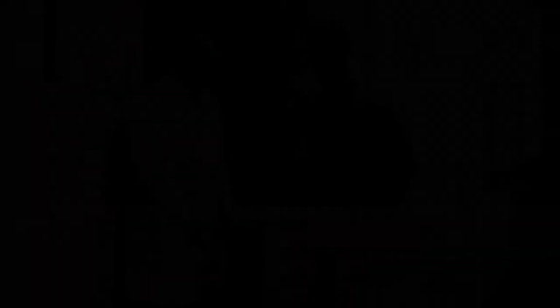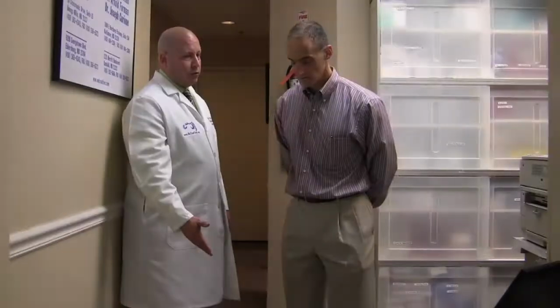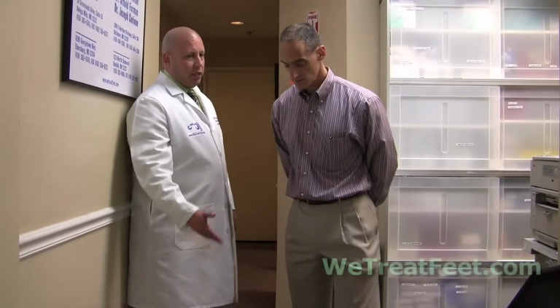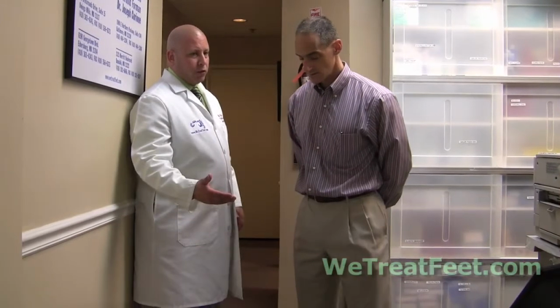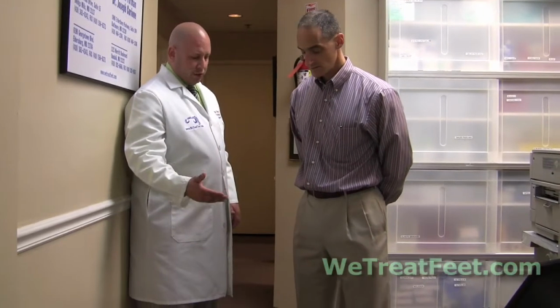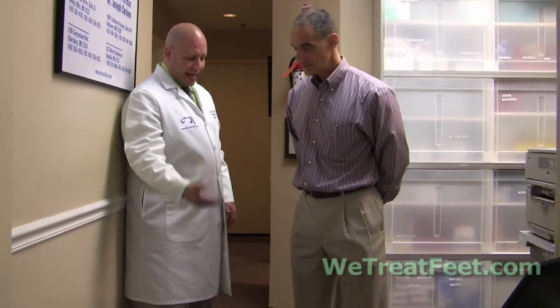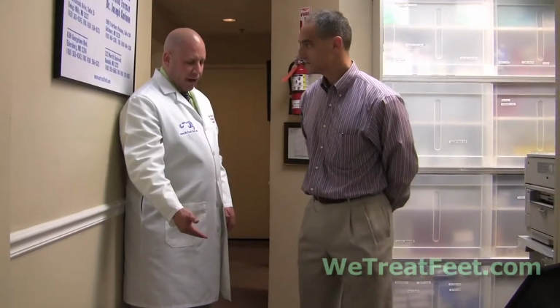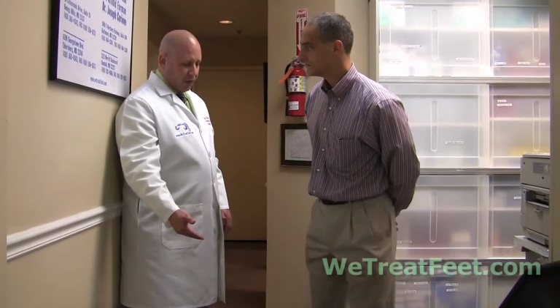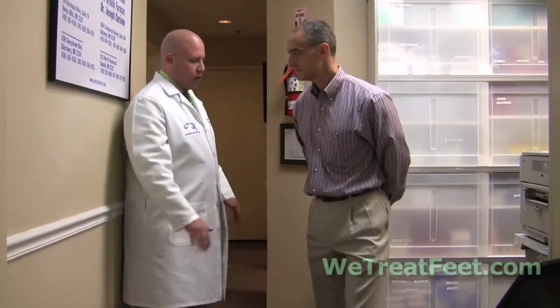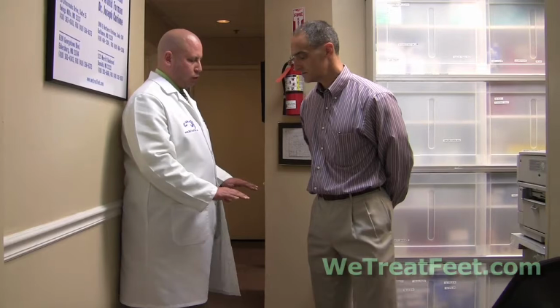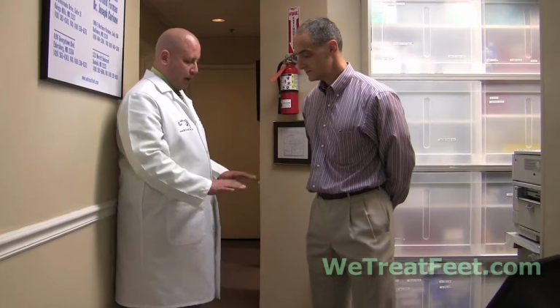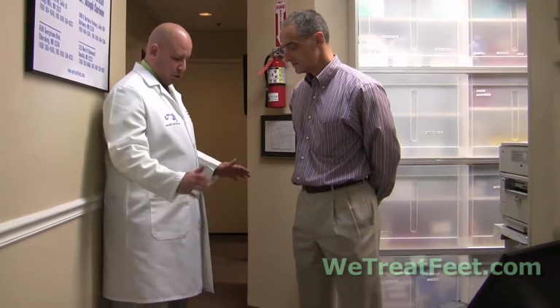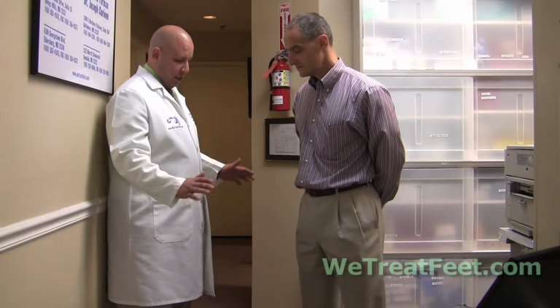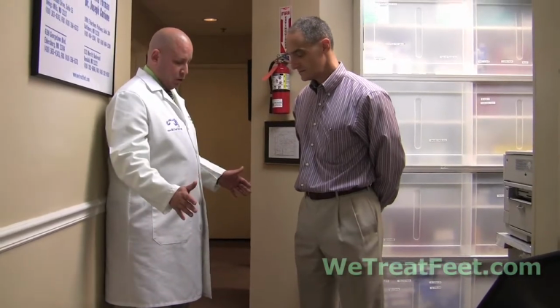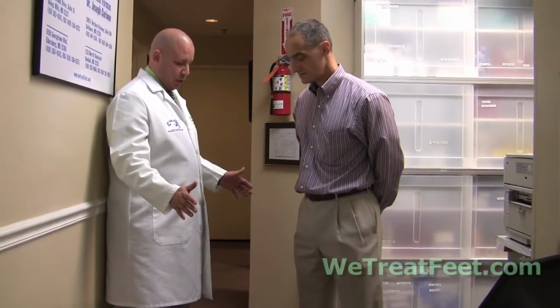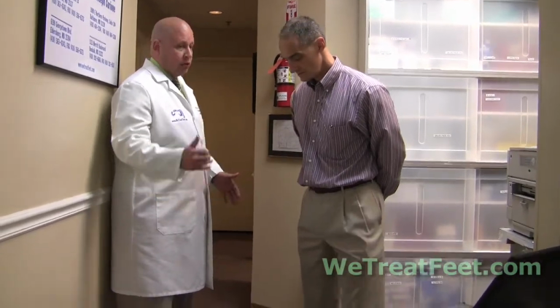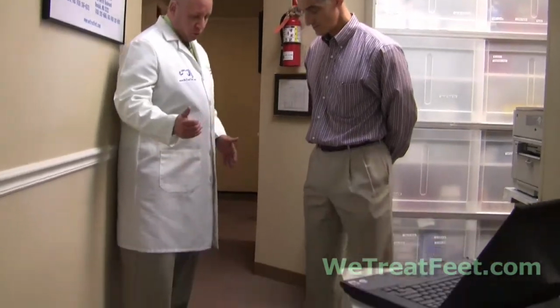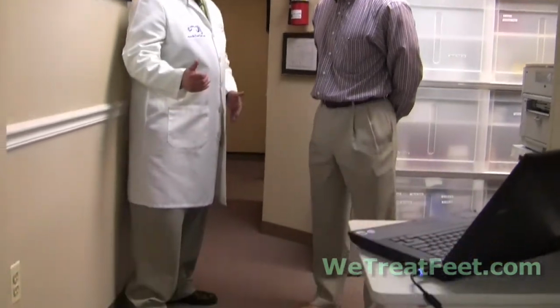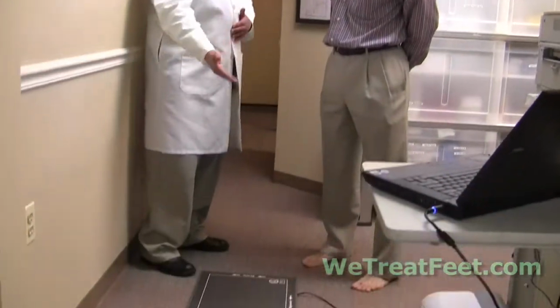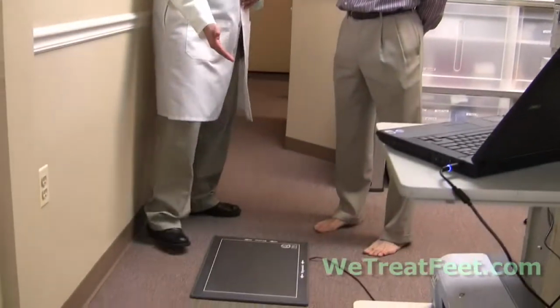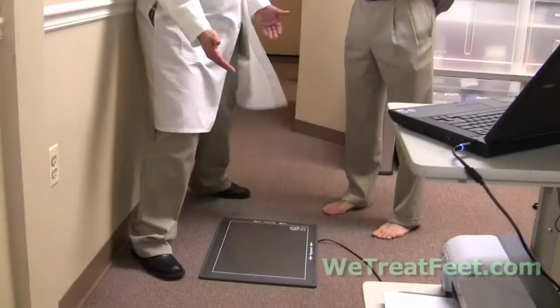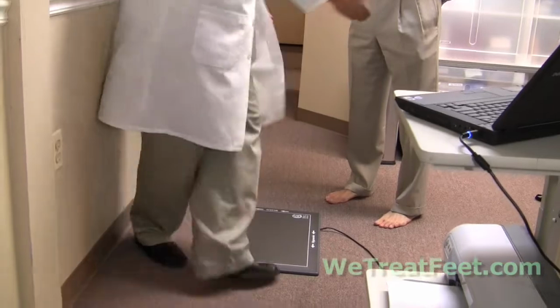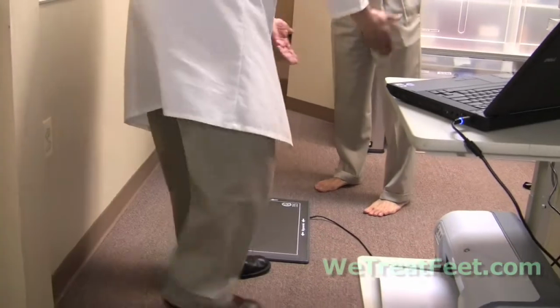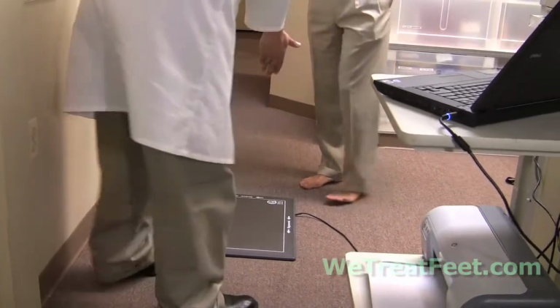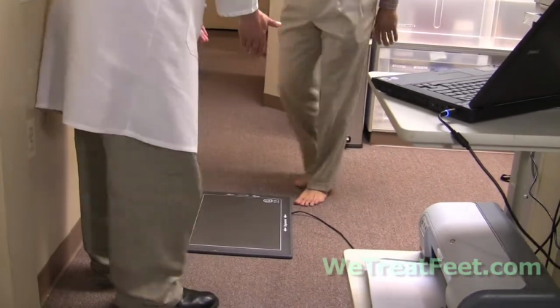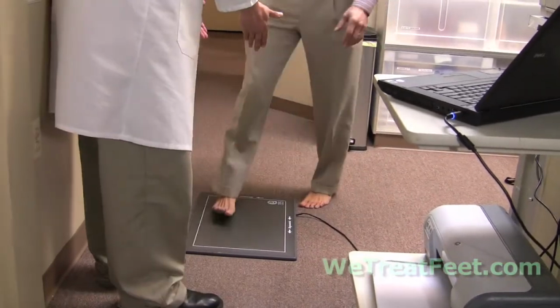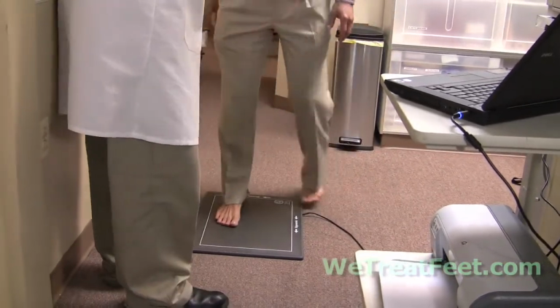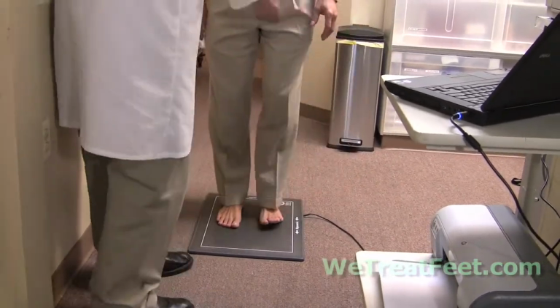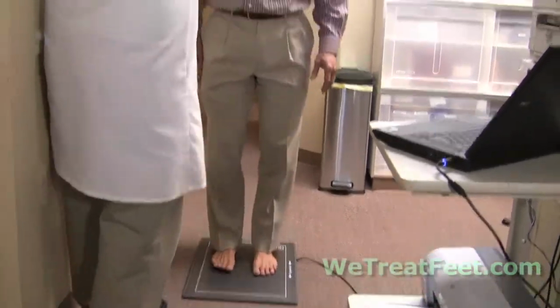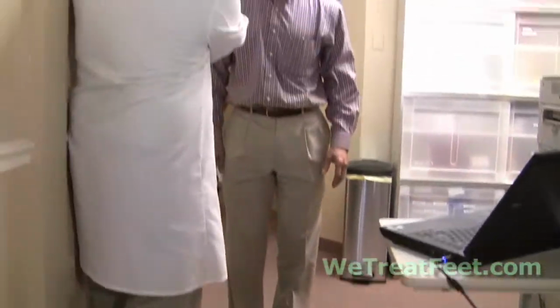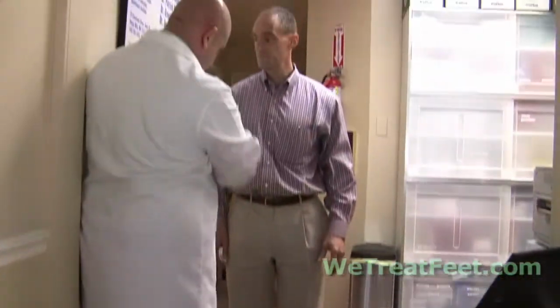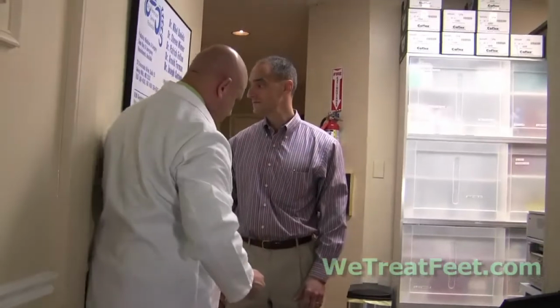What we're going to do here is we're going to take a look at how your feet are supporting your body weight both when you're standing as well as when you're walking. So there's two parts to this test. The first test, I'm going to have you come on to the mat. I'm going to have you turn and face towards the wall.